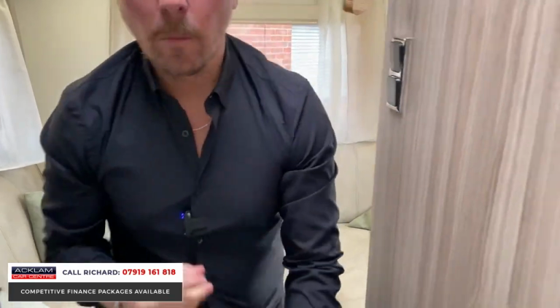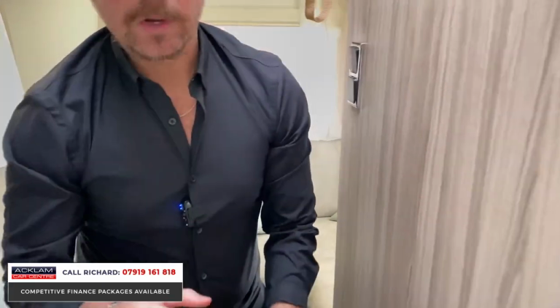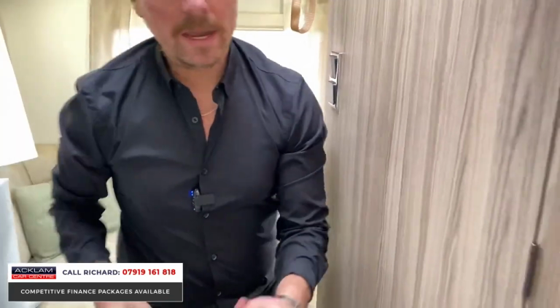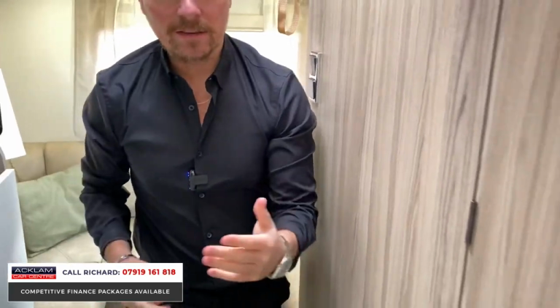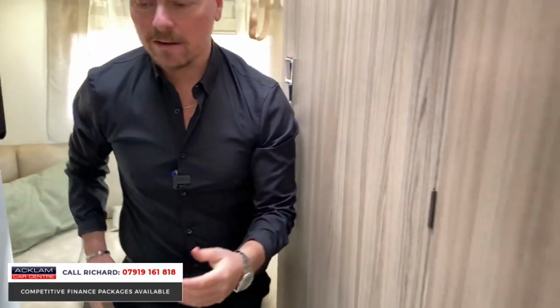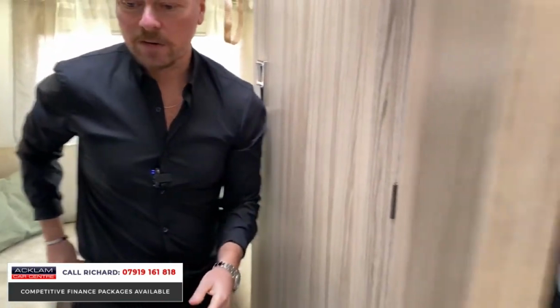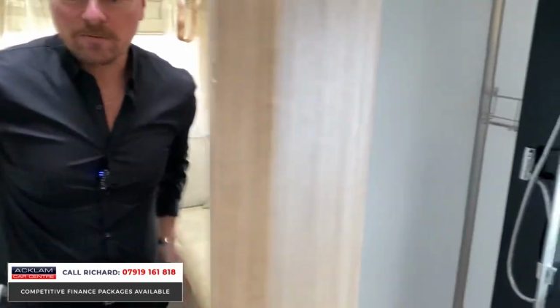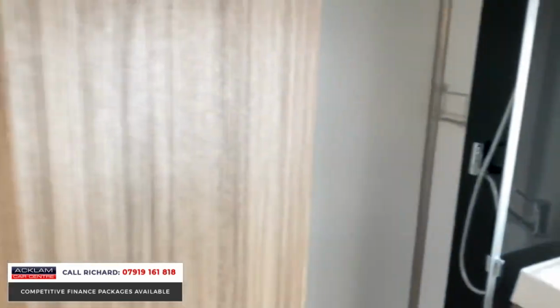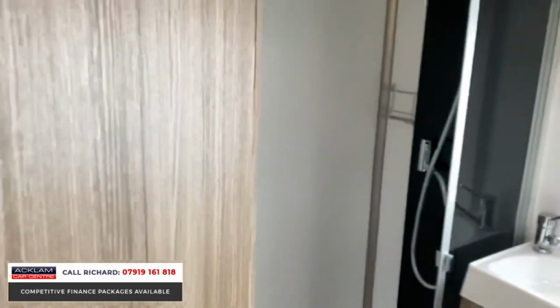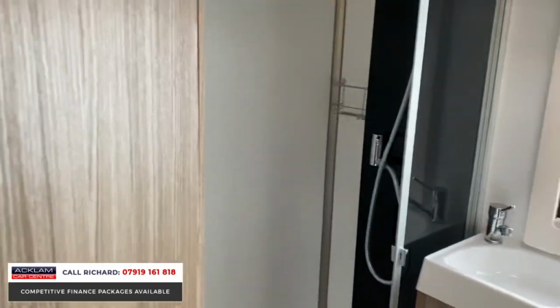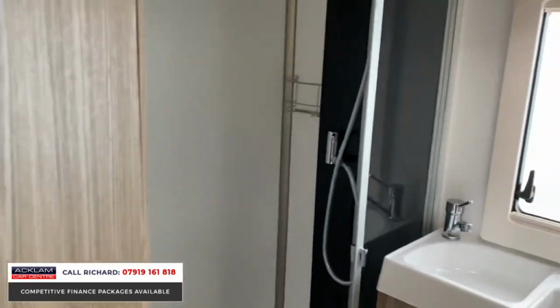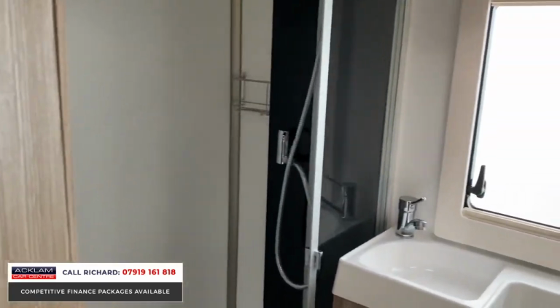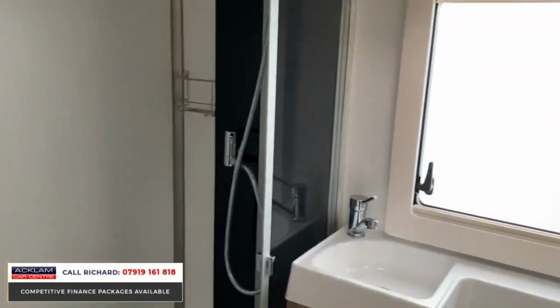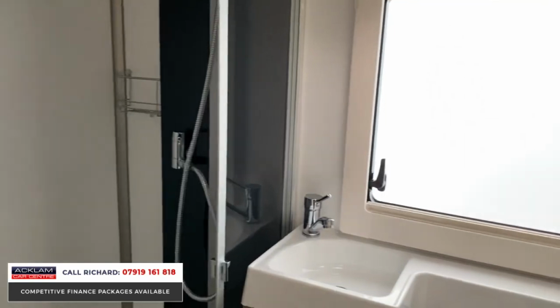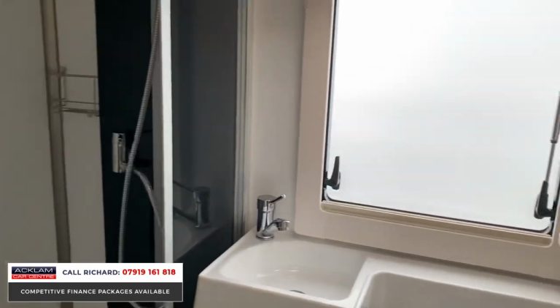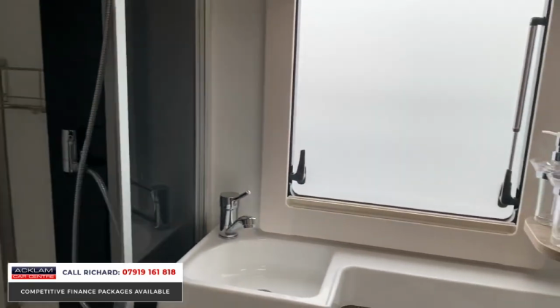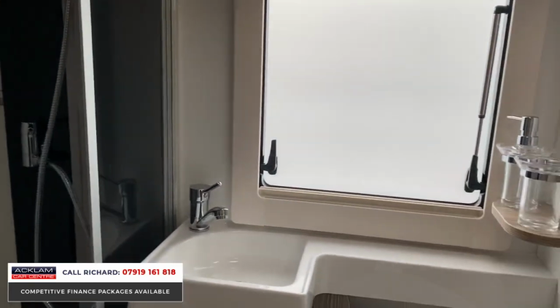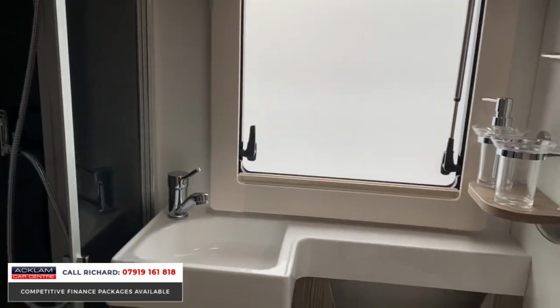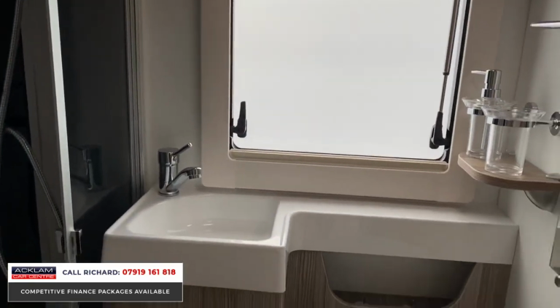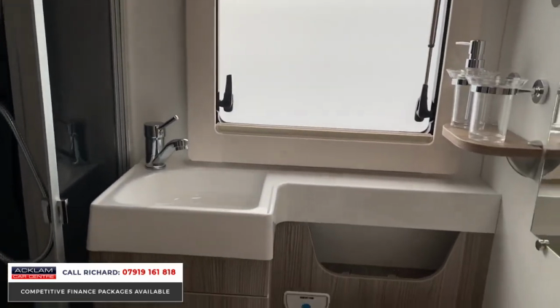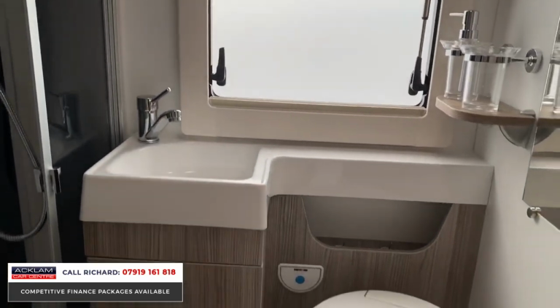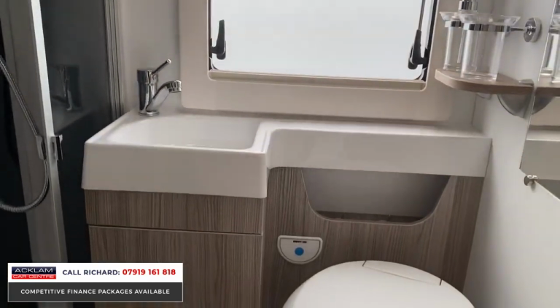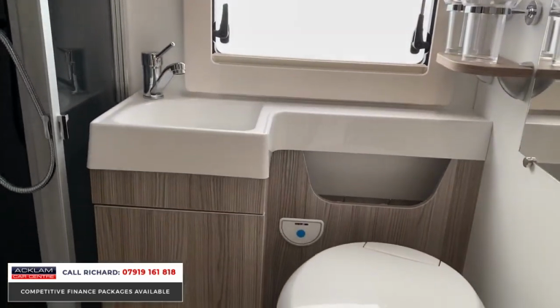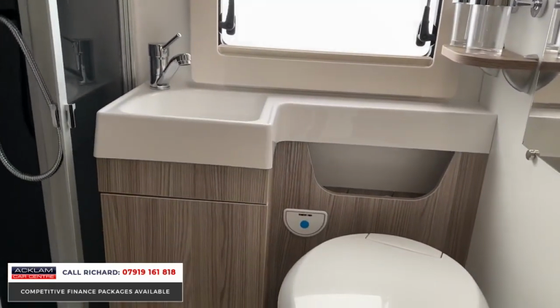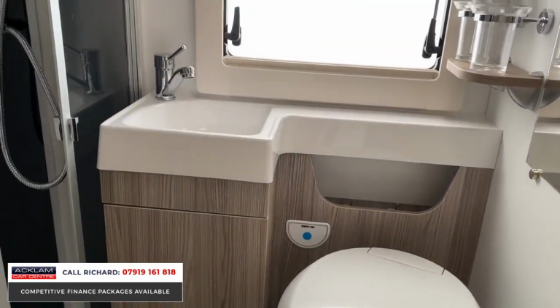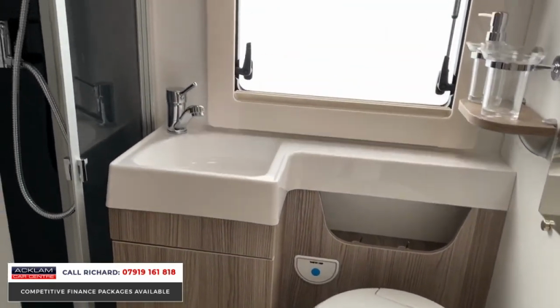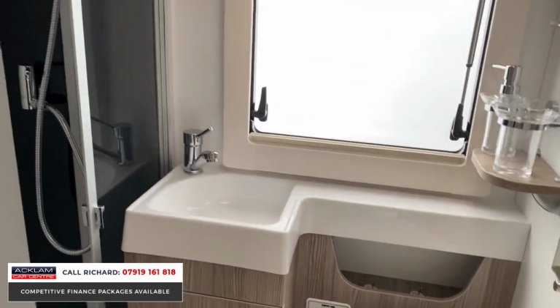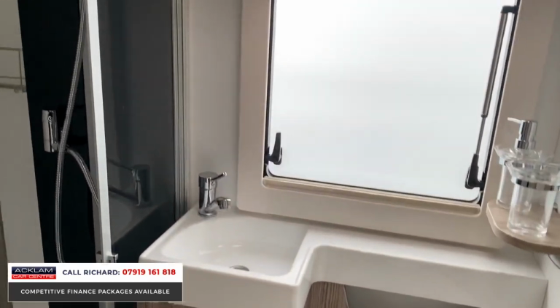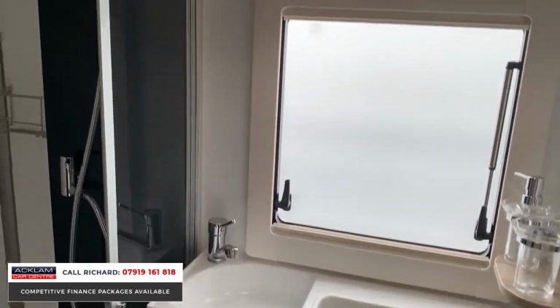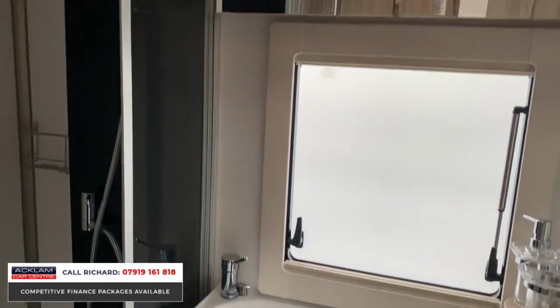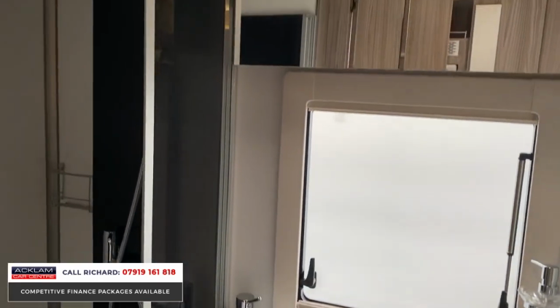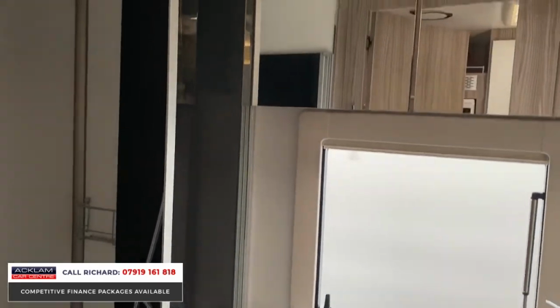The bathroom area in here is again very generous — shower and sink all separate. And with a thousand miles on it, this thing is like brand new.